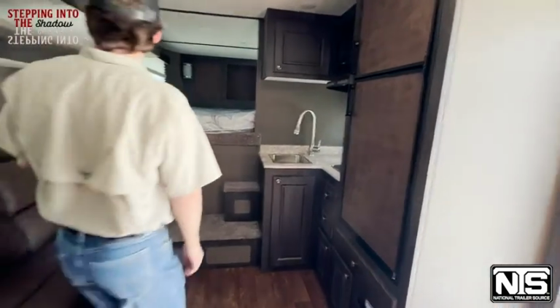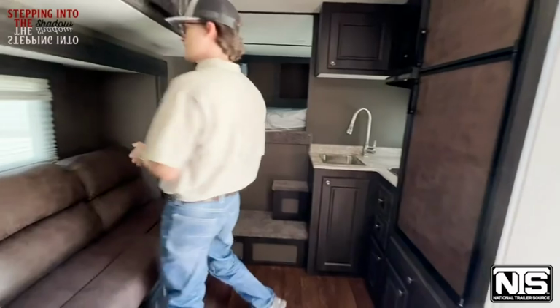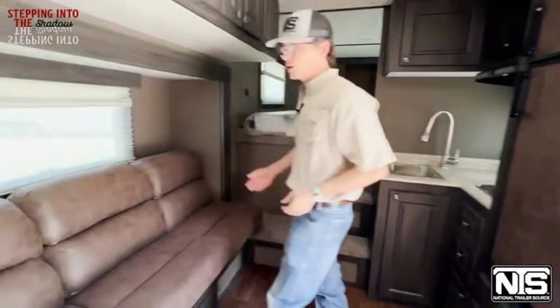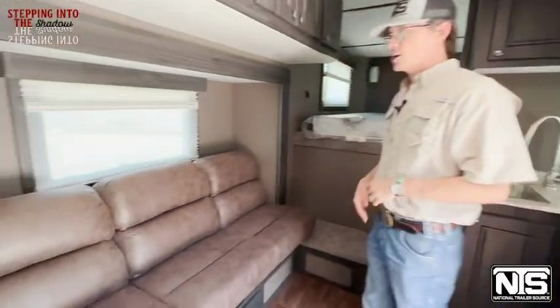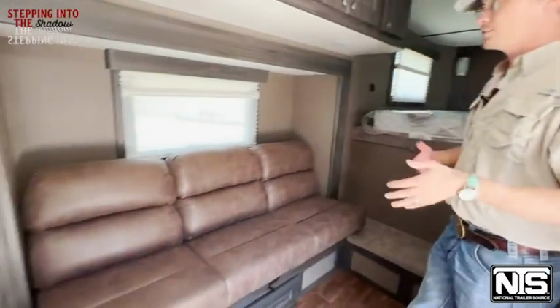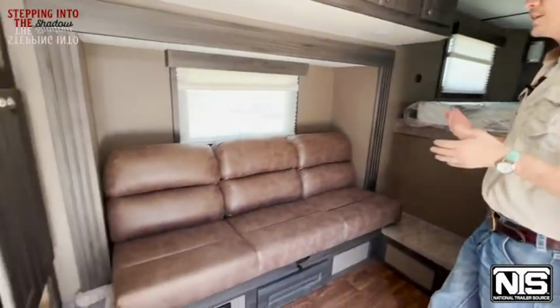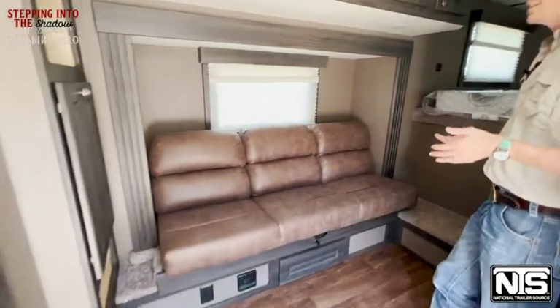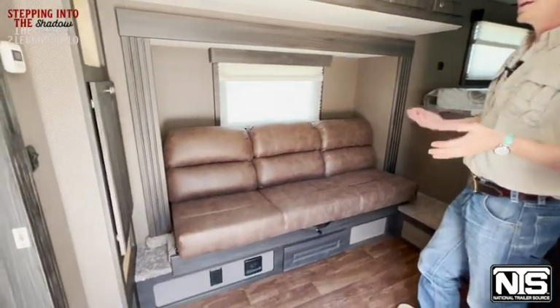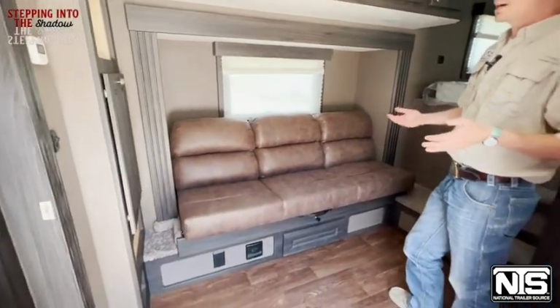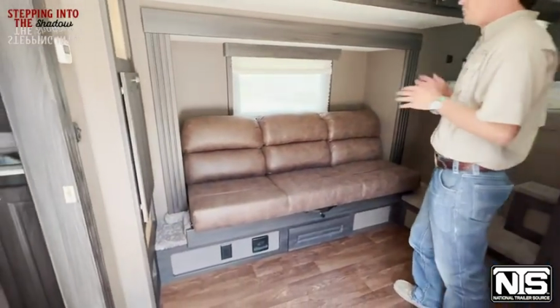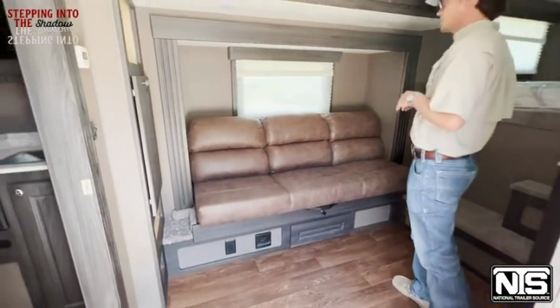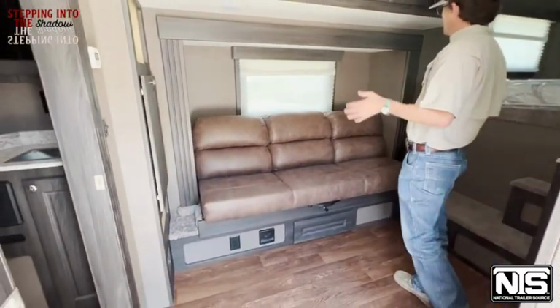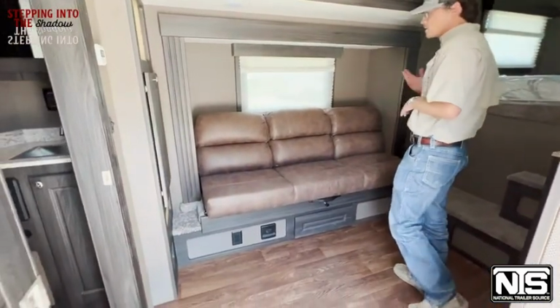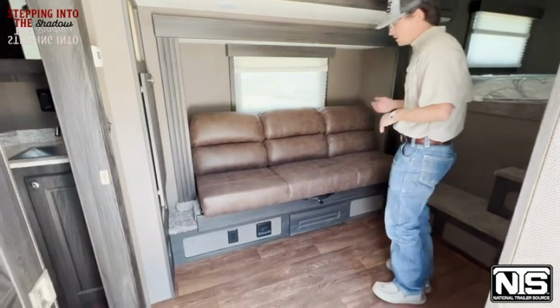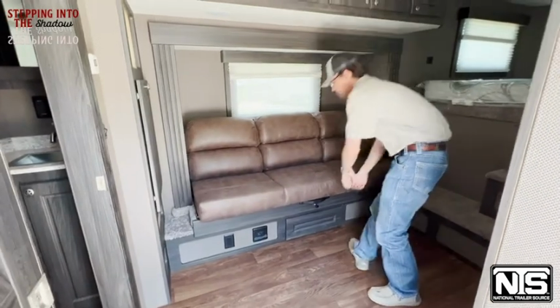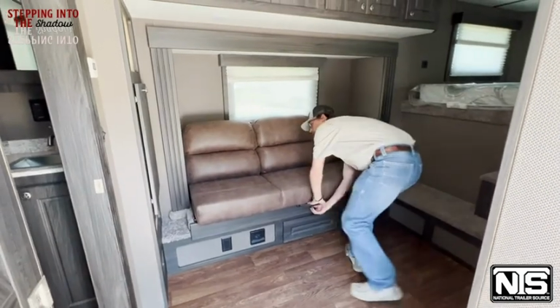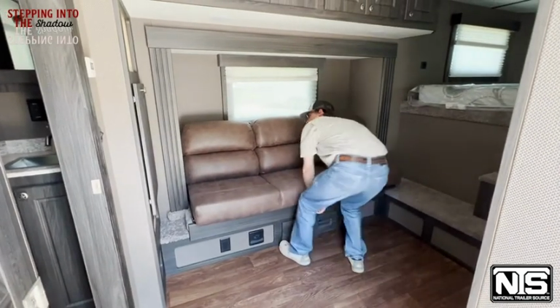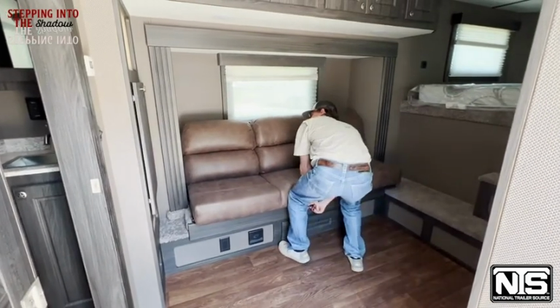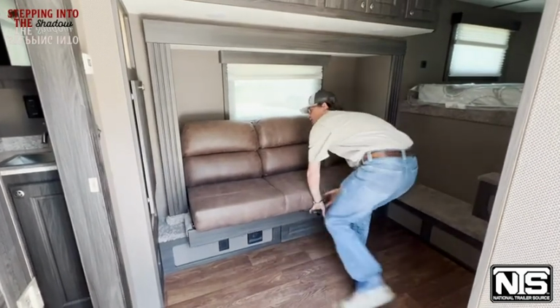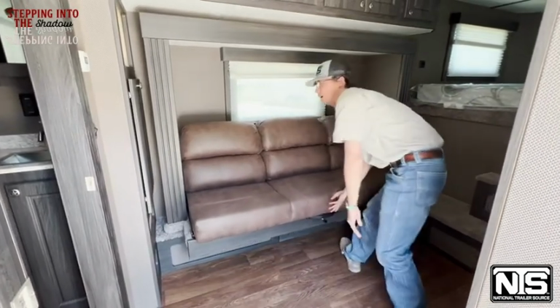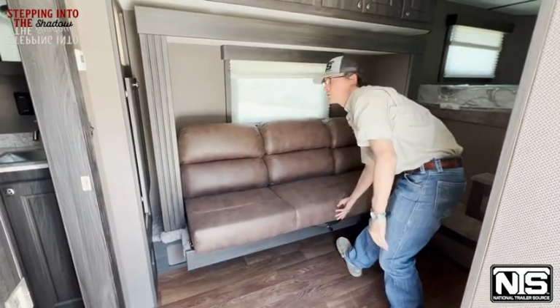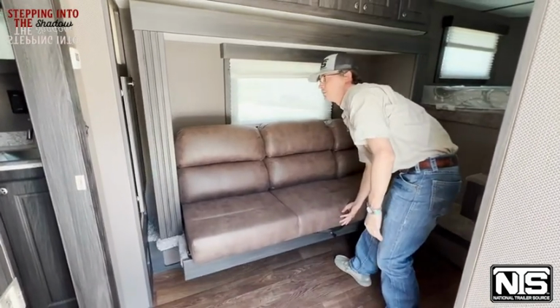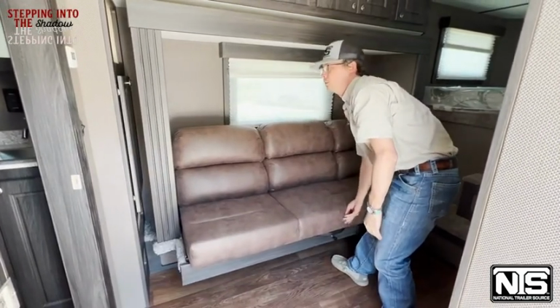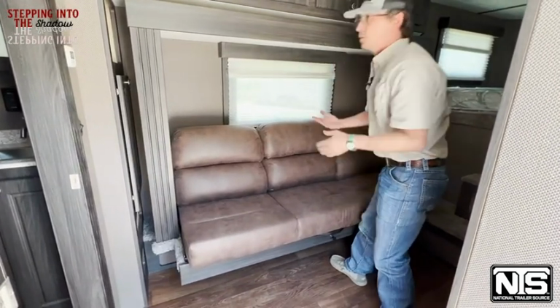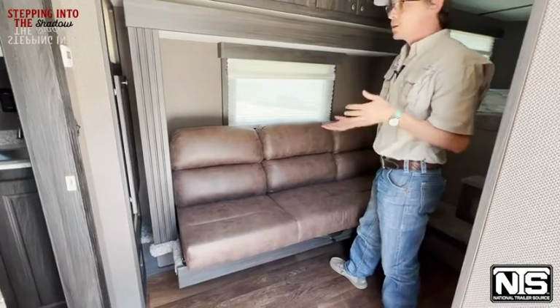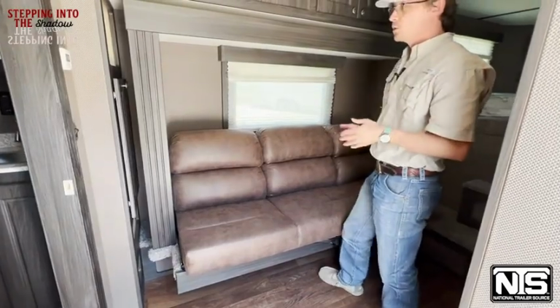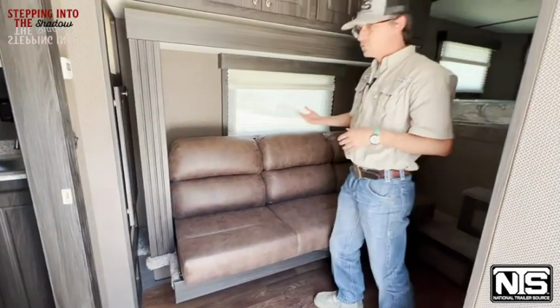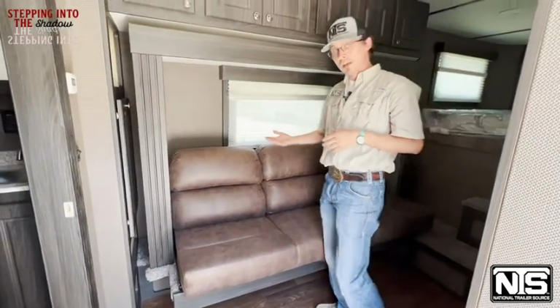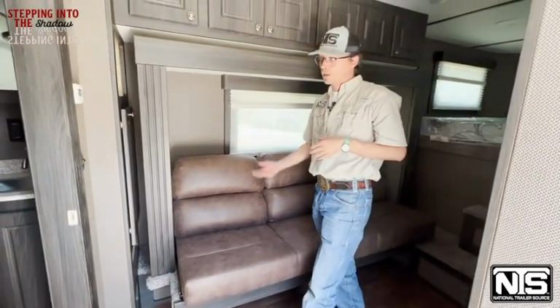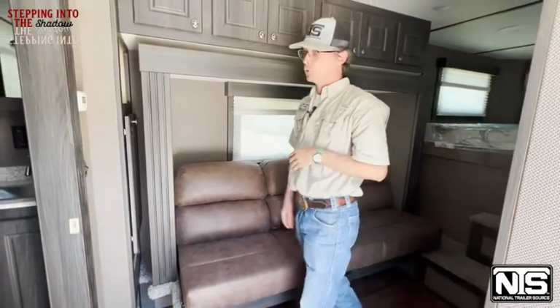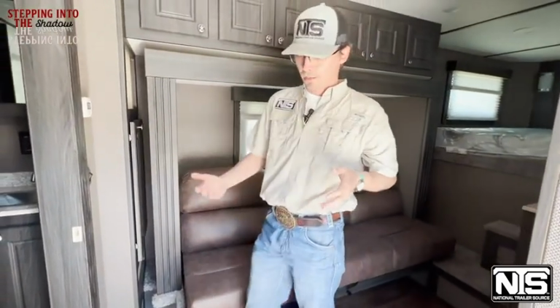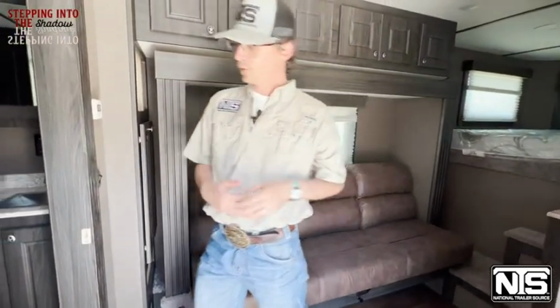This one is a slide-out model. Now Shadow is a little different in that they do manual slides — there's no motors, no mechanisms, anything. It's just a matter of pulling a lever and pulling the slide in. Very, very simple to use, and it gives you that extra room here in your floor plan.